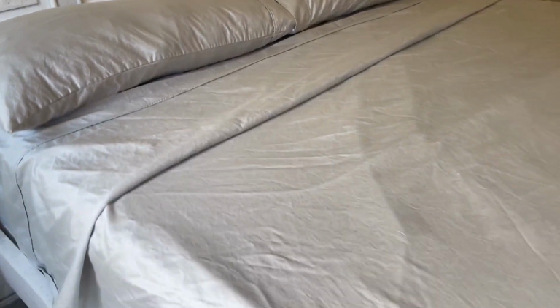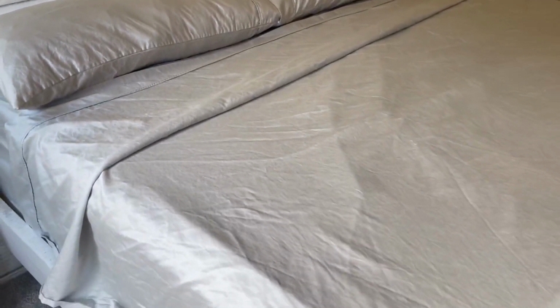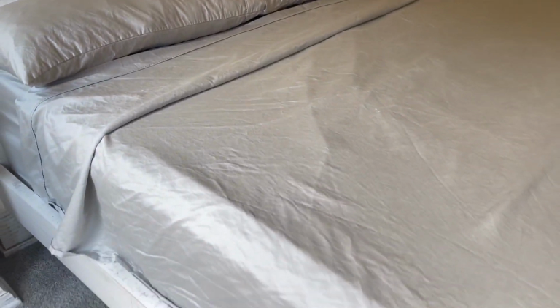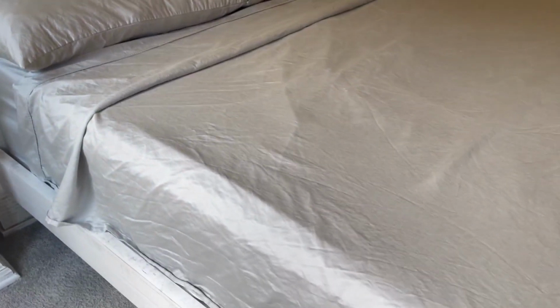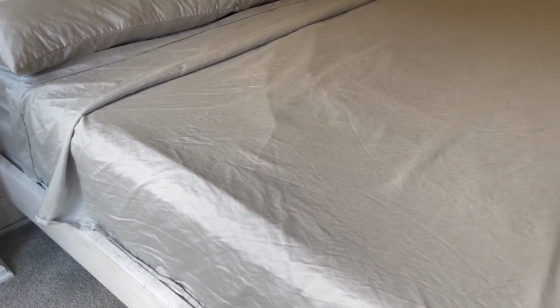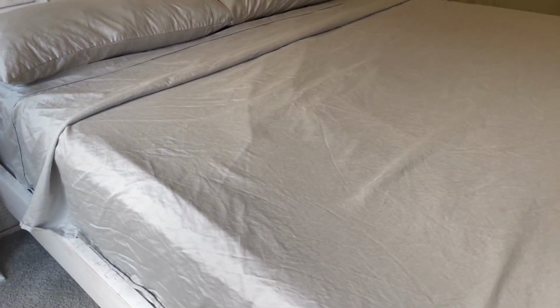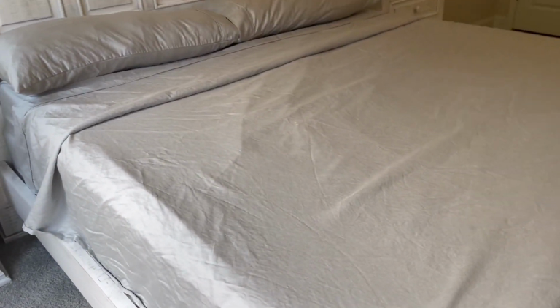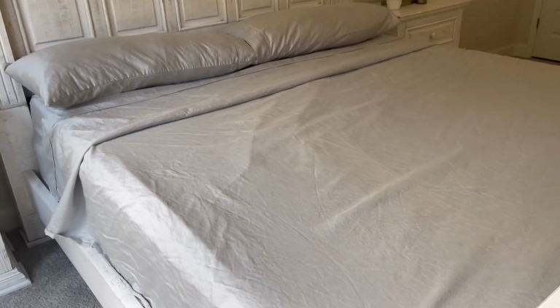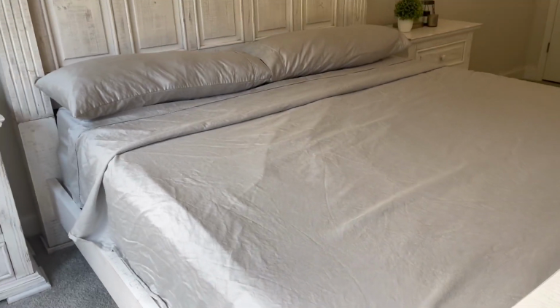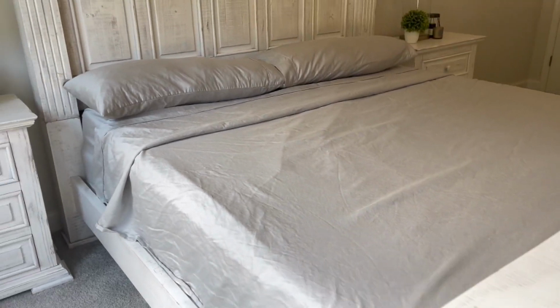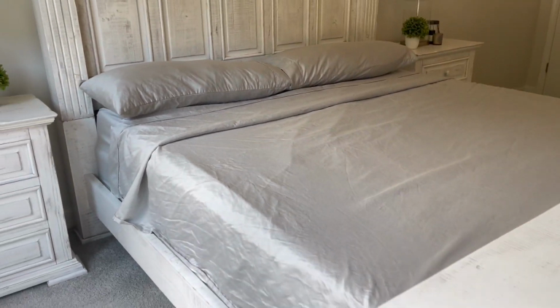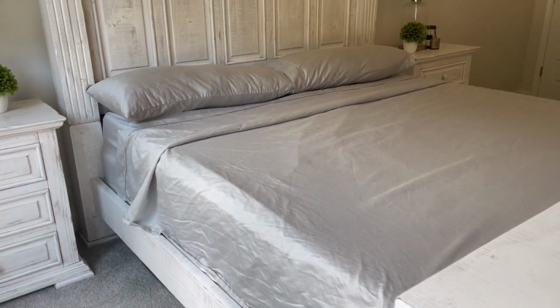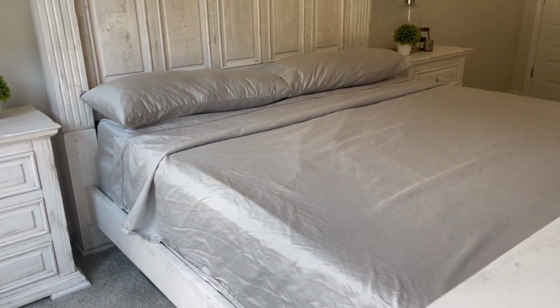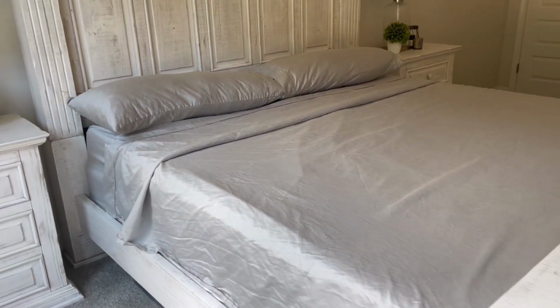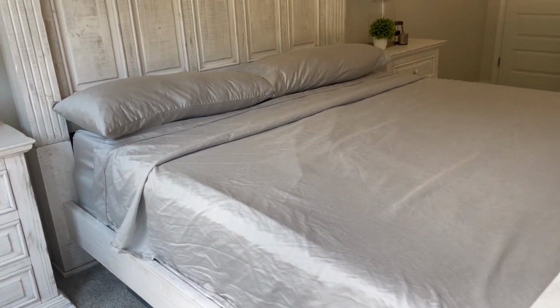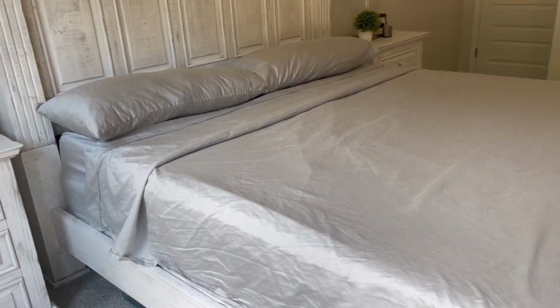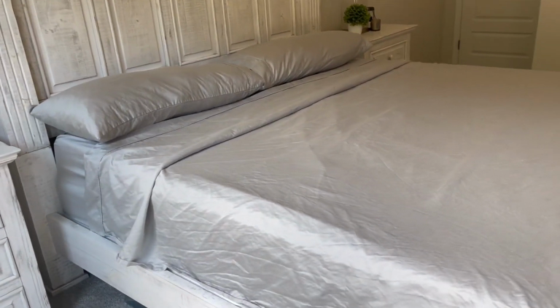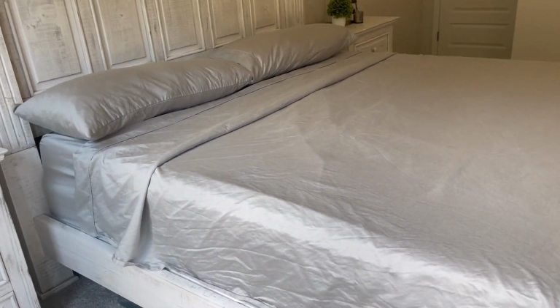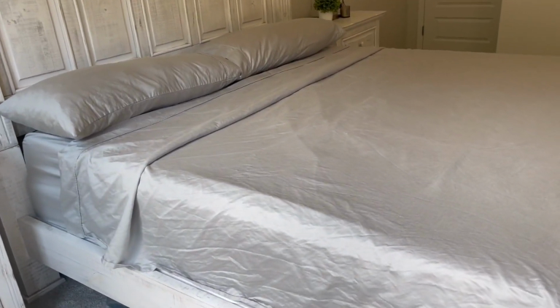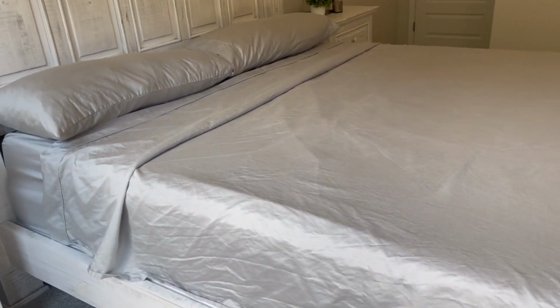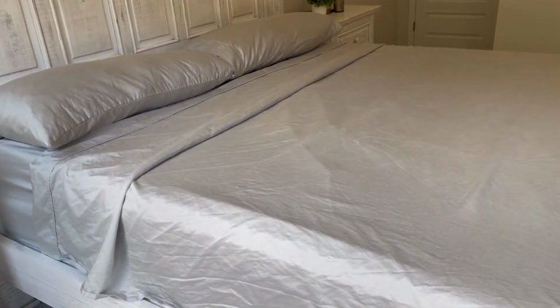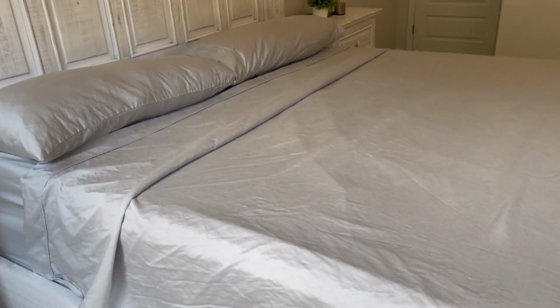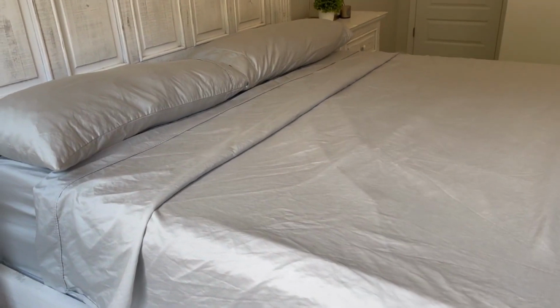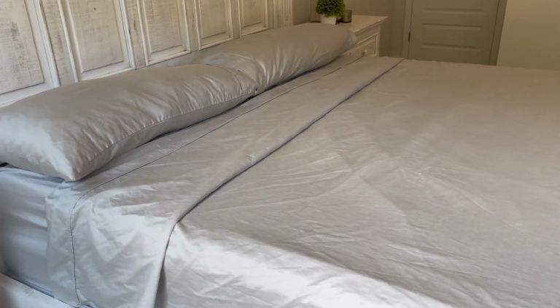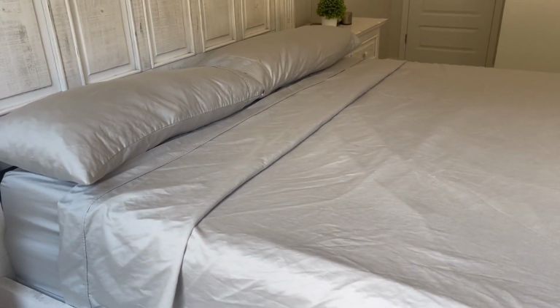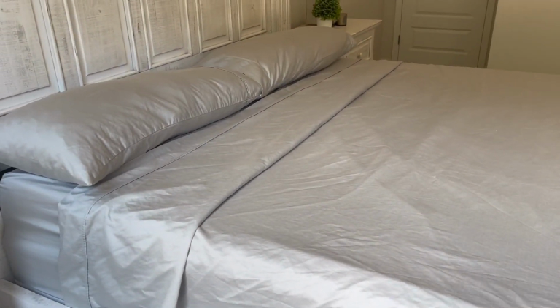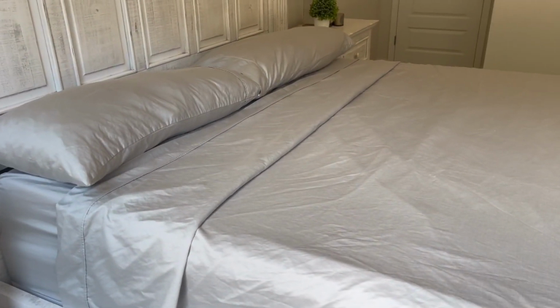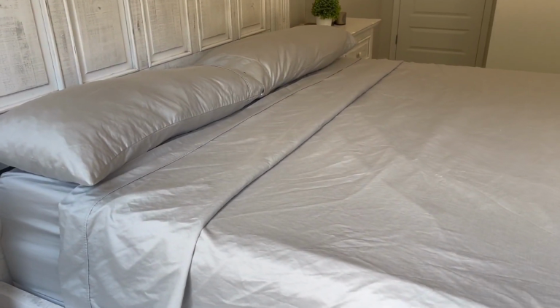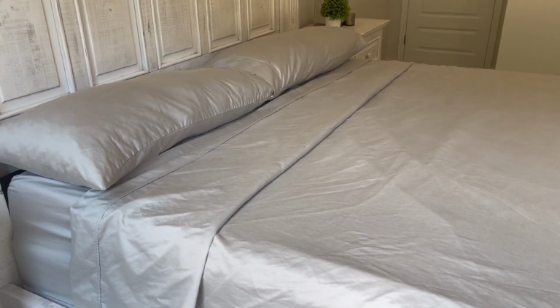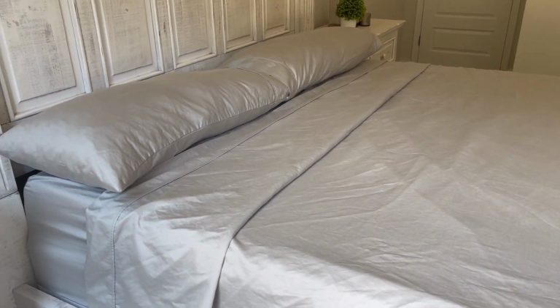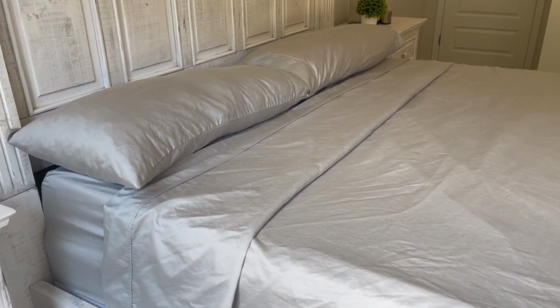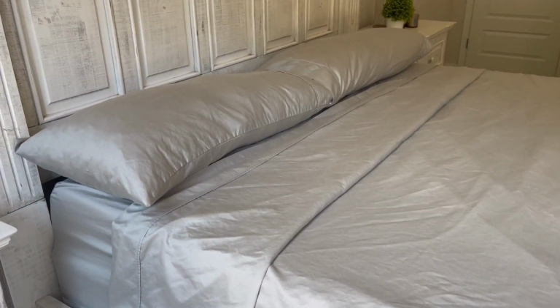I let this sit in the dryer when I was done washing it and that is why it is wrinkly. If you pull it out right away, it won't be wrinkly — so don't worry about that.